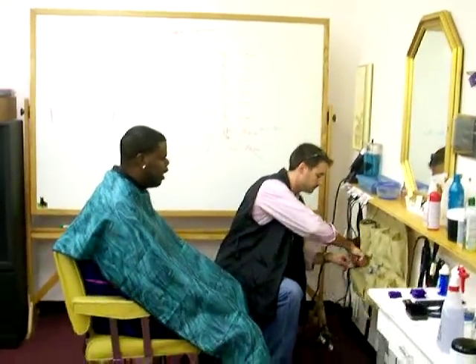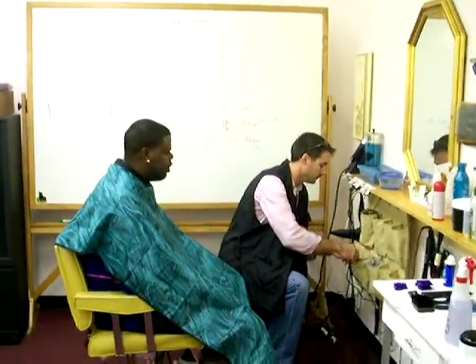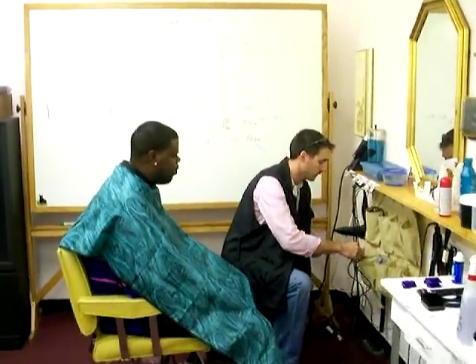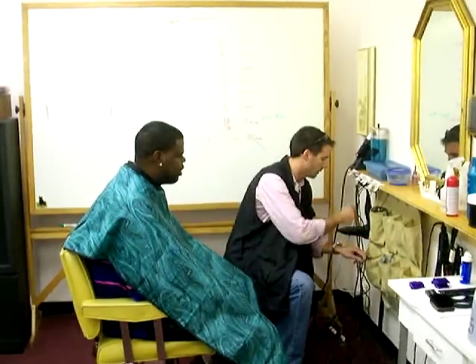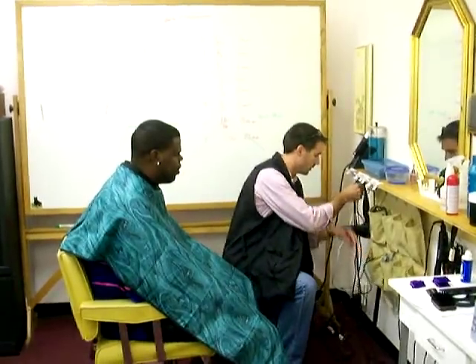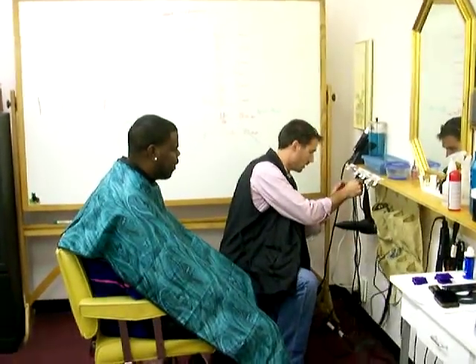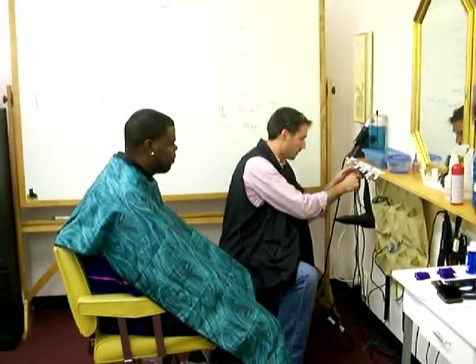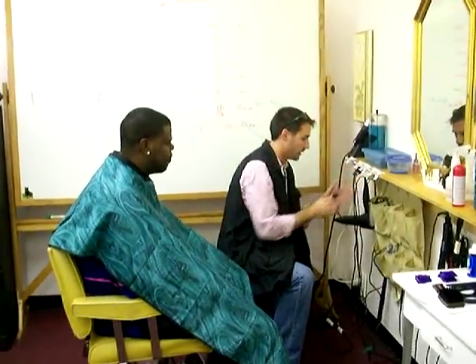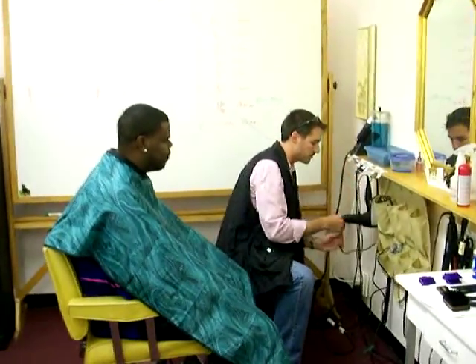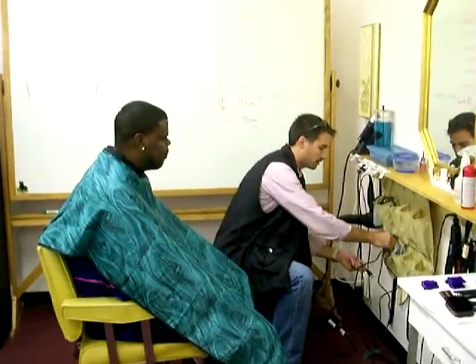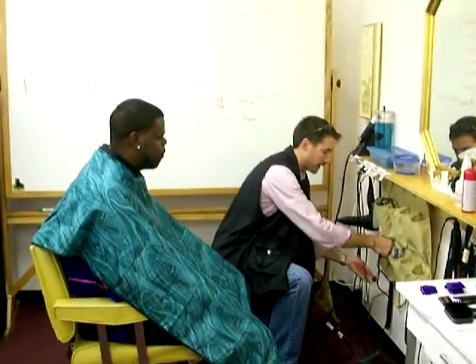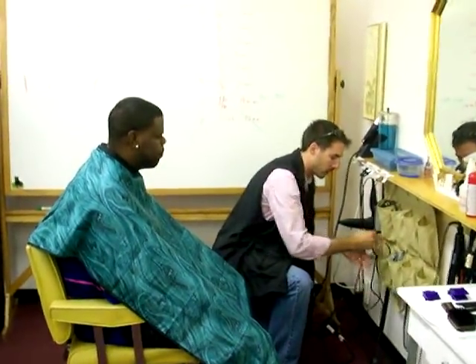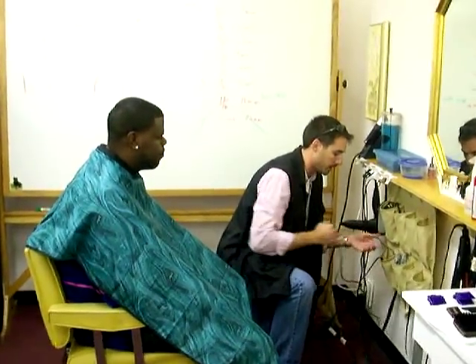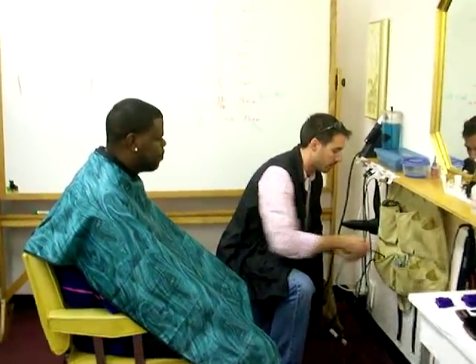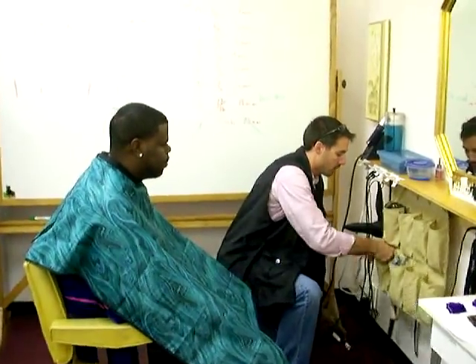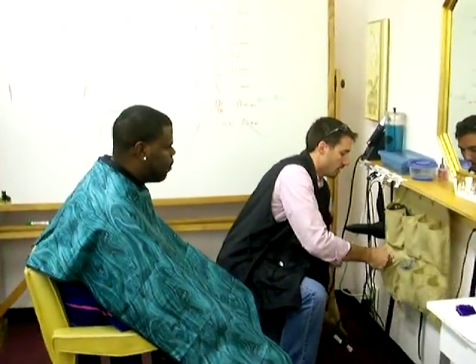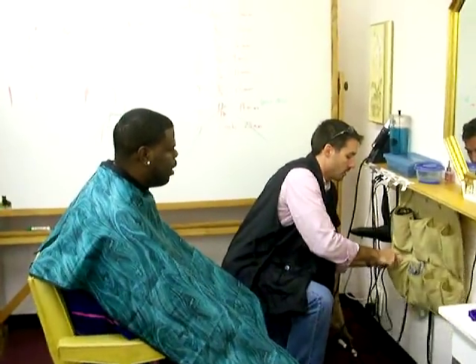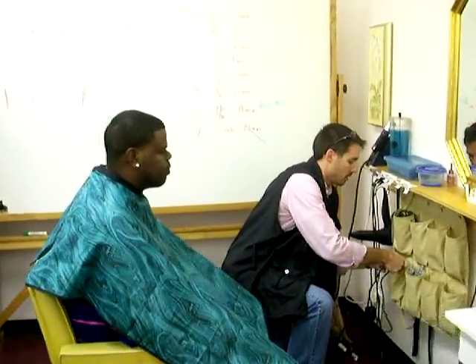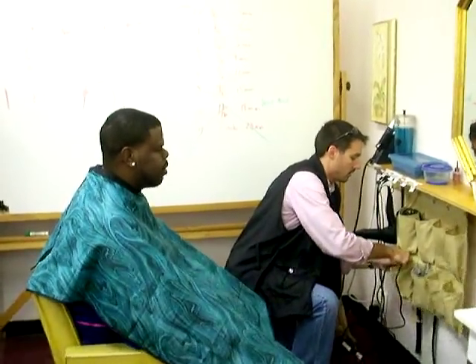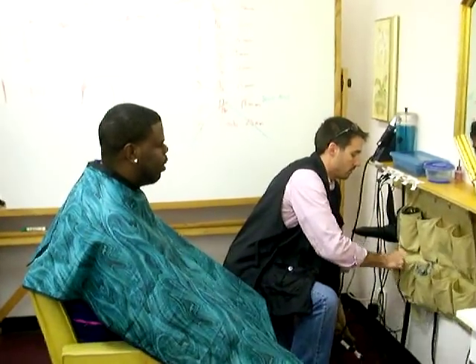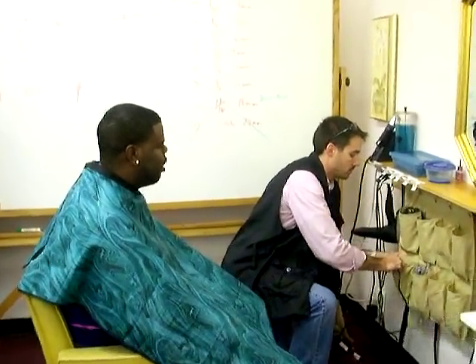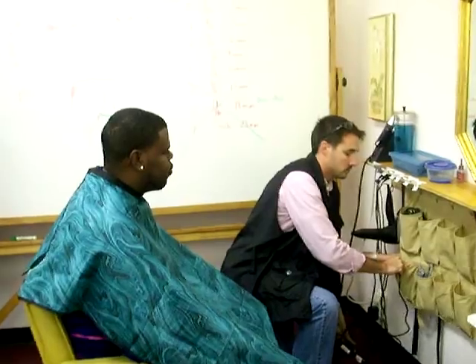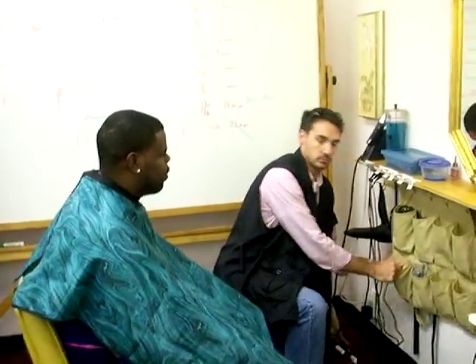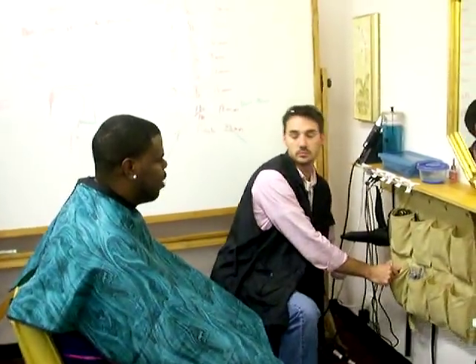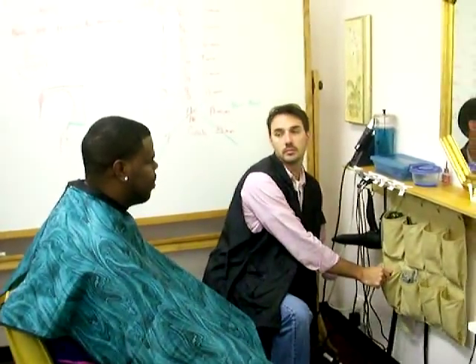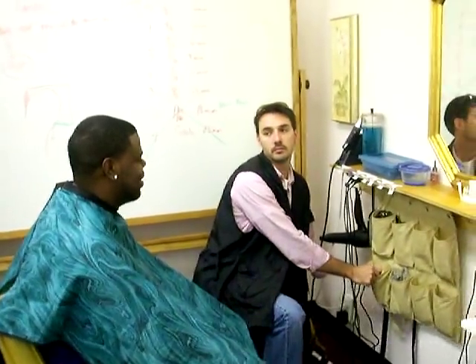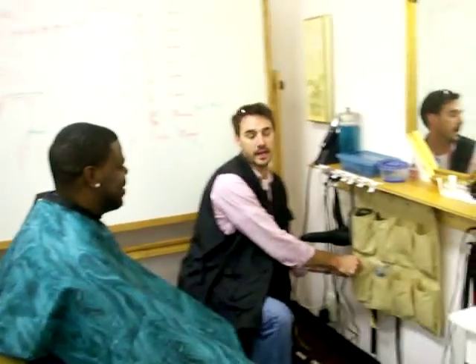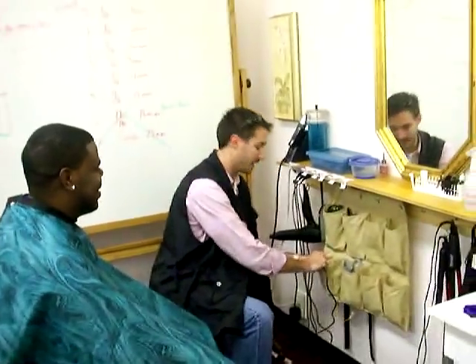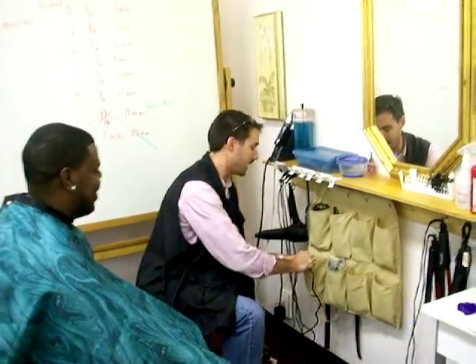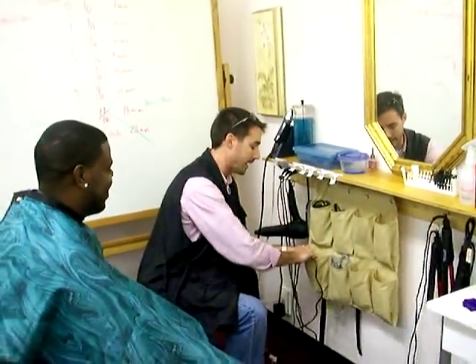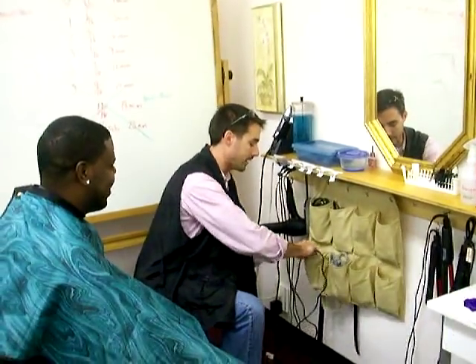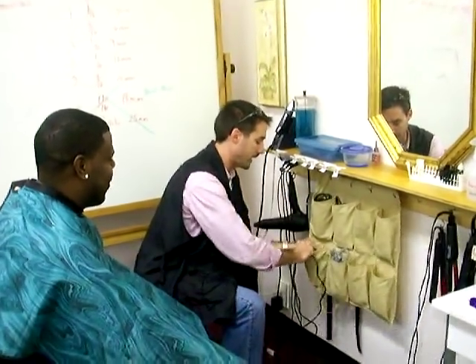Hey, what is that you call that? Man, this is my clipper bag right here. I thought it was just a homemade contraption you made up. Man, get out of here, man.